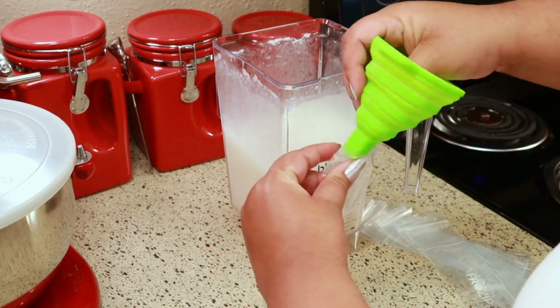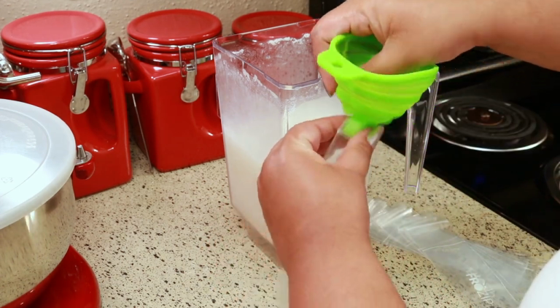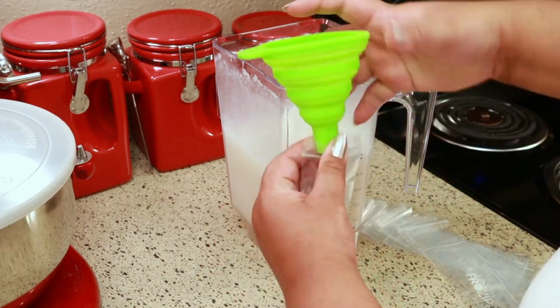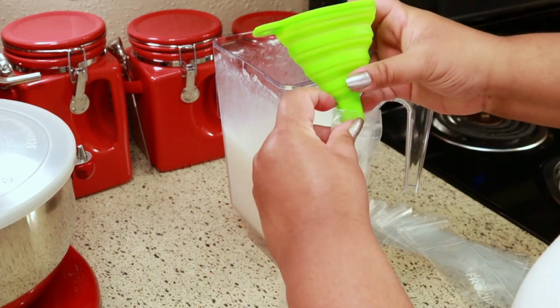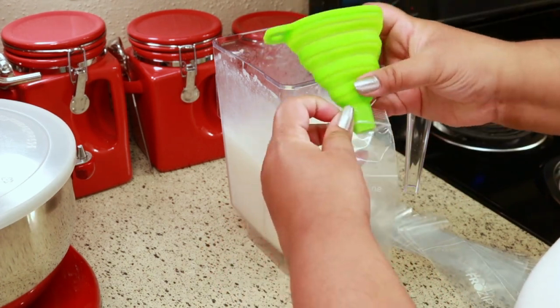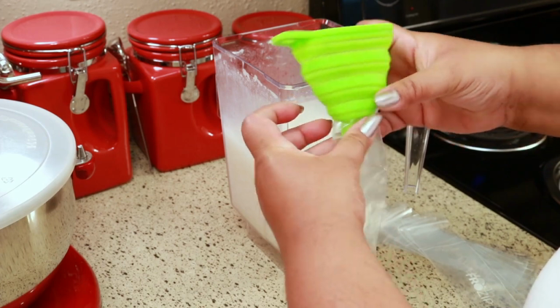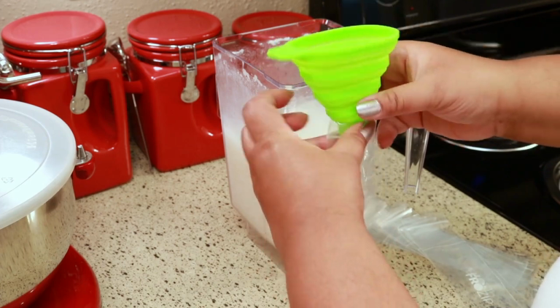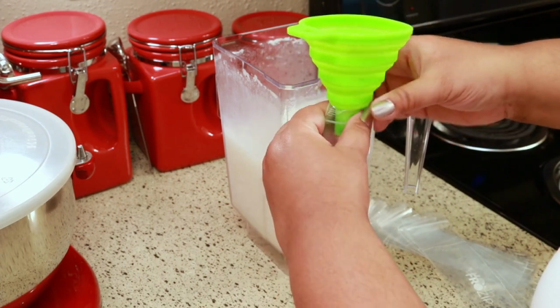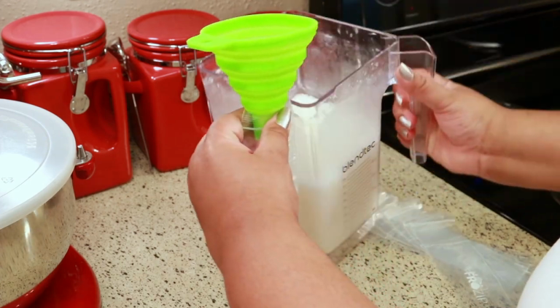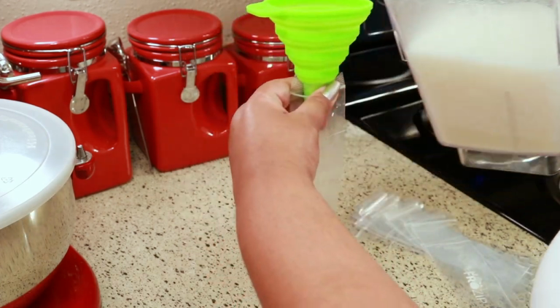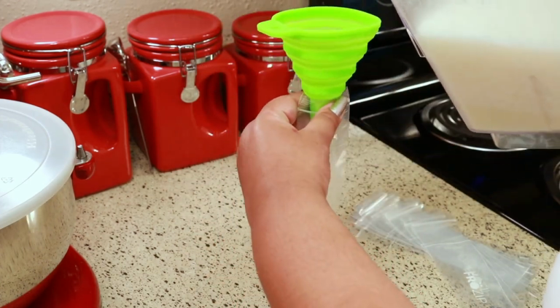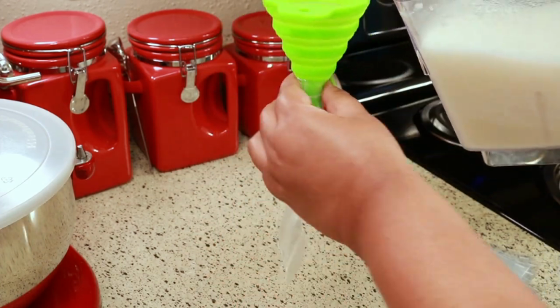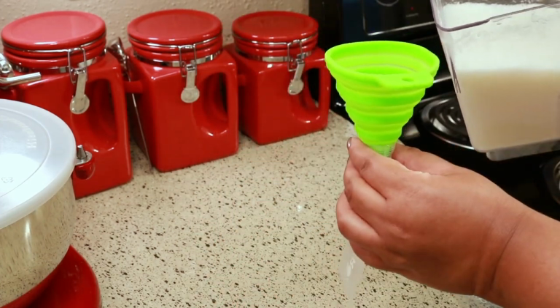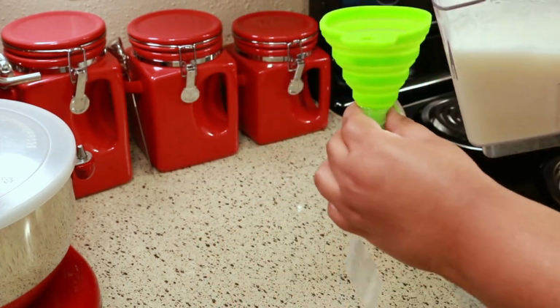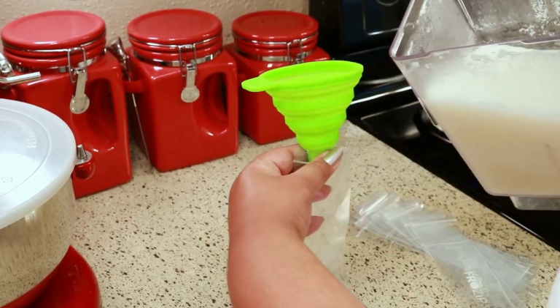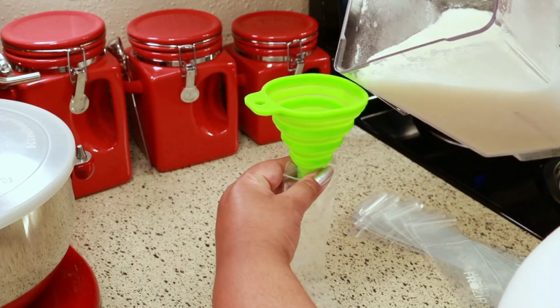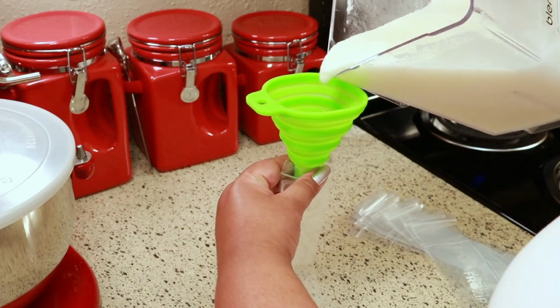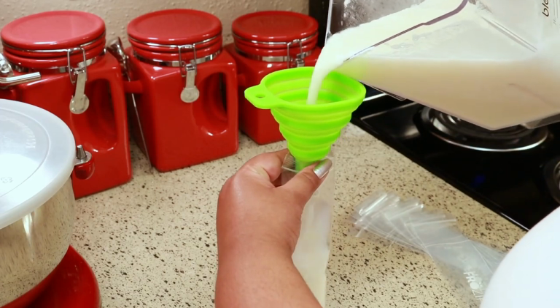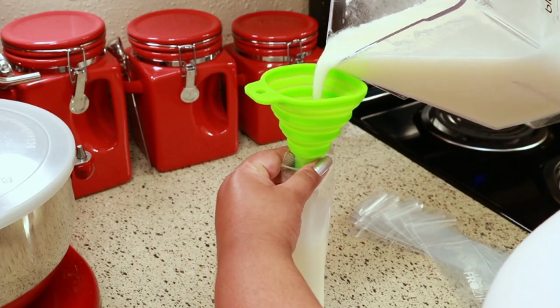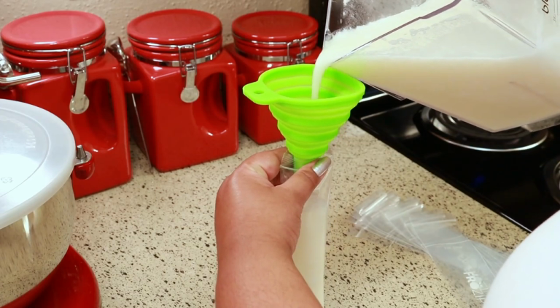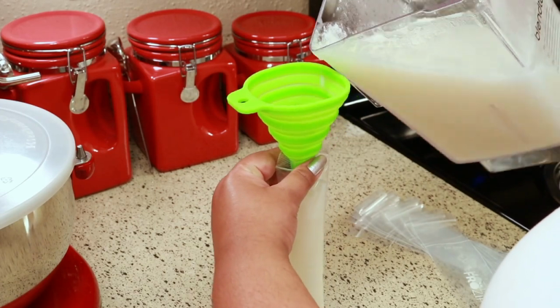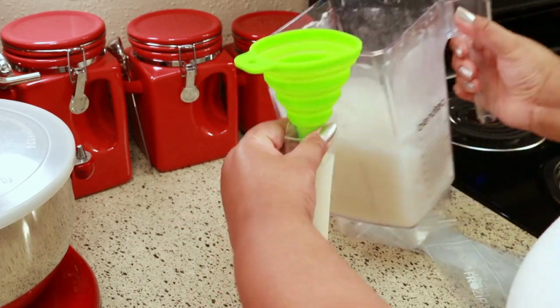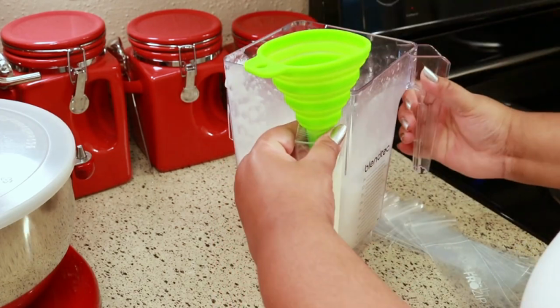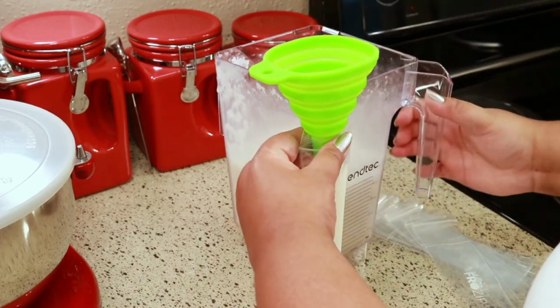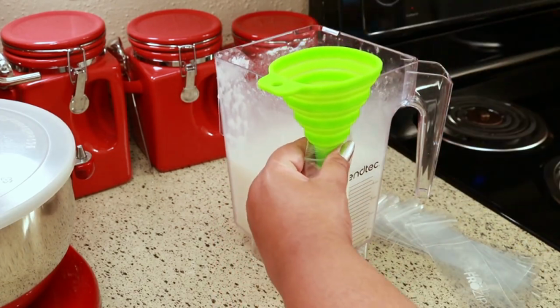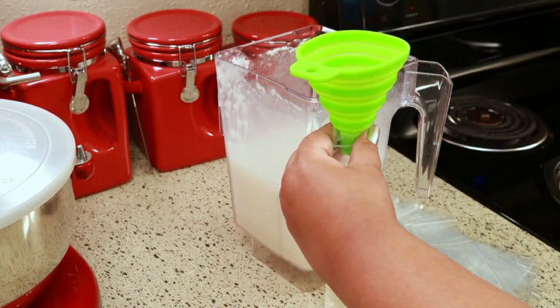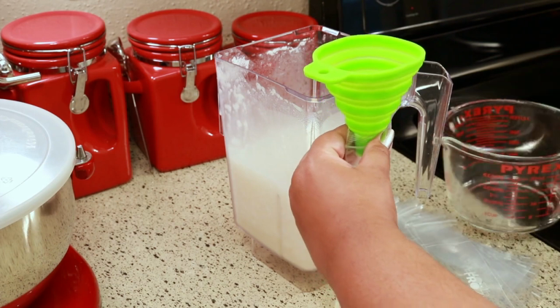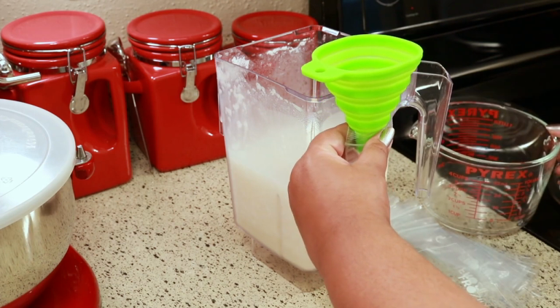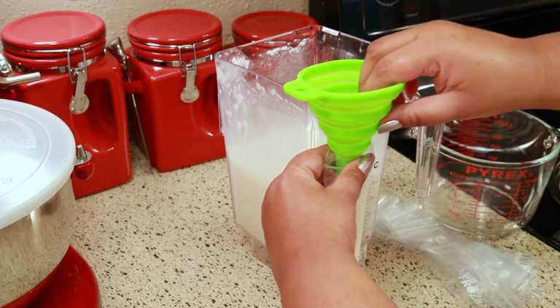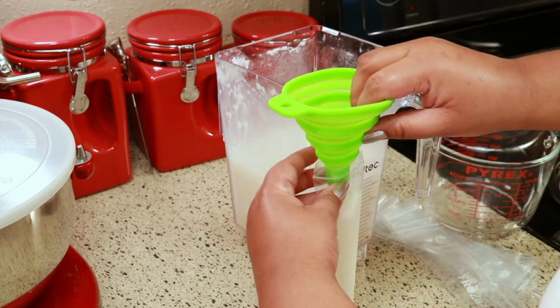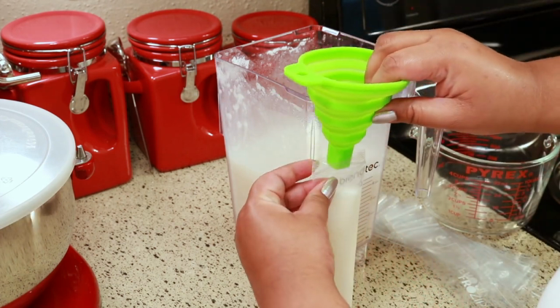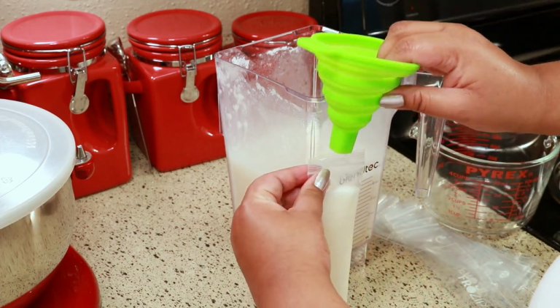All you have to do now is fill it in the bag. The bag has a line that shows you where to stop, so don't fill it all the way. I almost fill it too much sometimes — it's hard to stop.